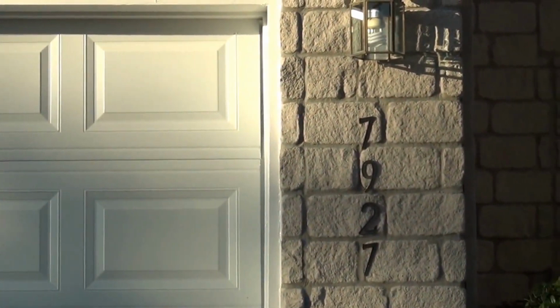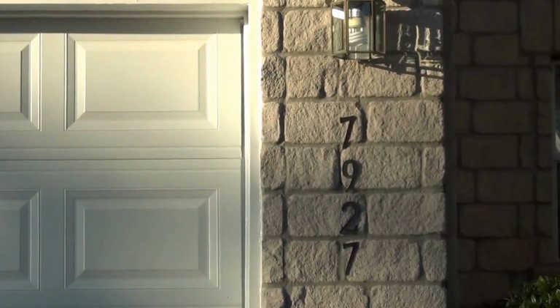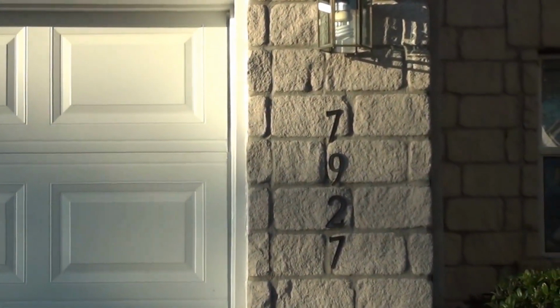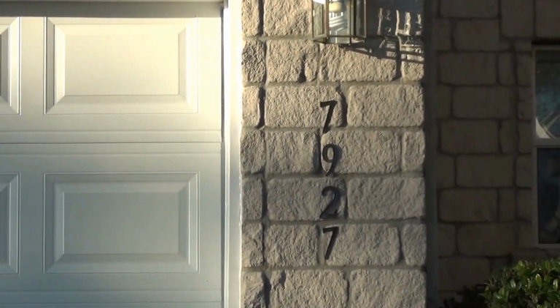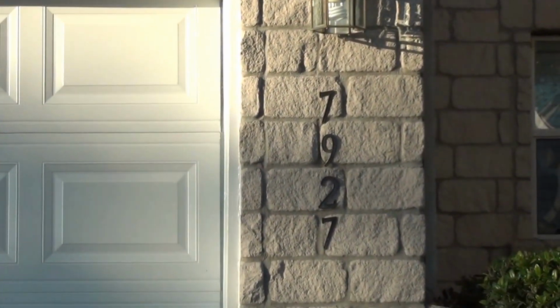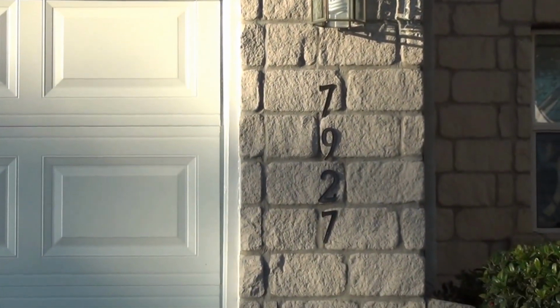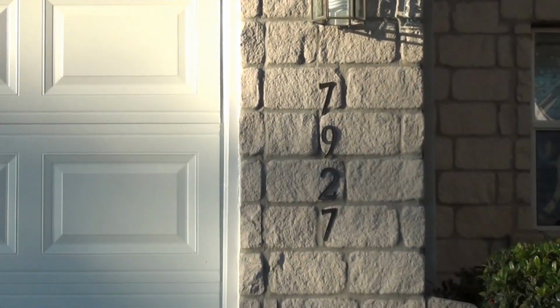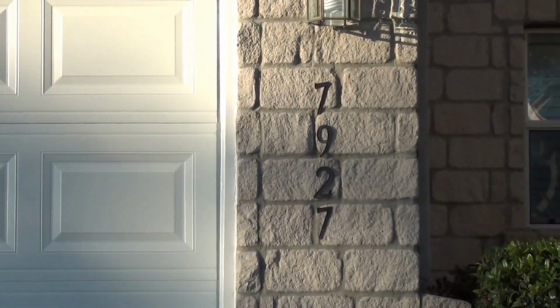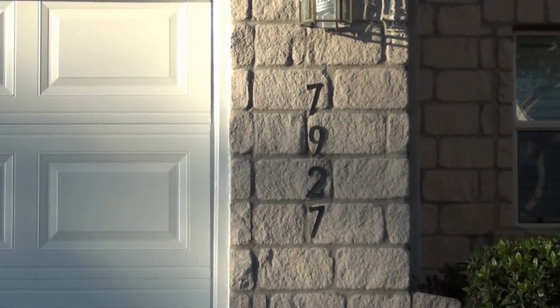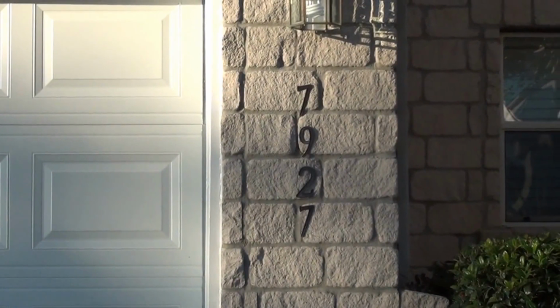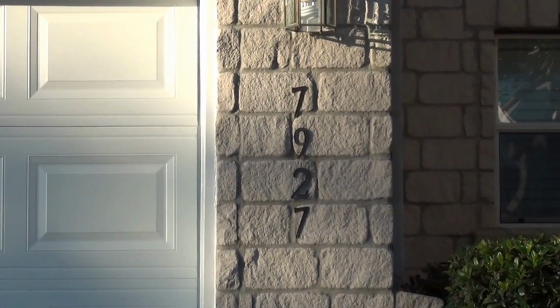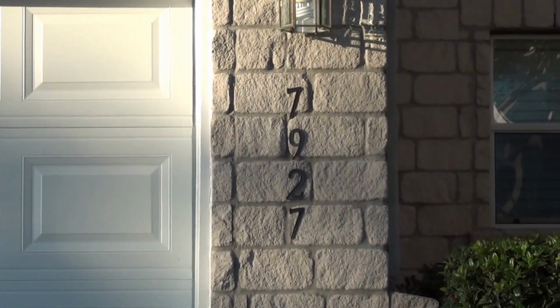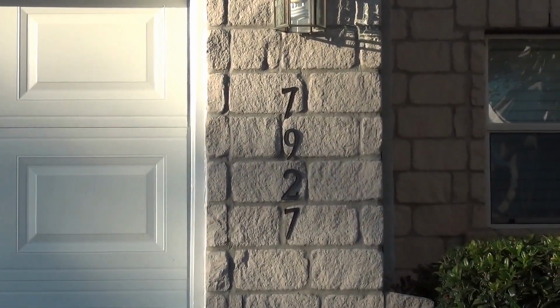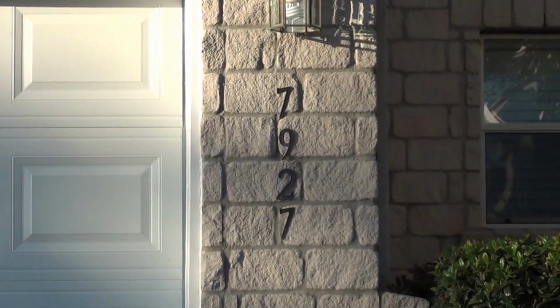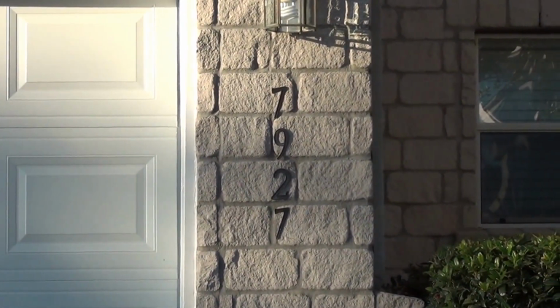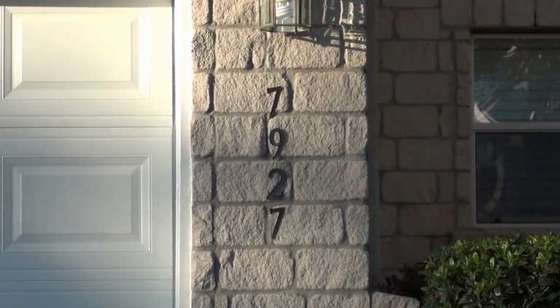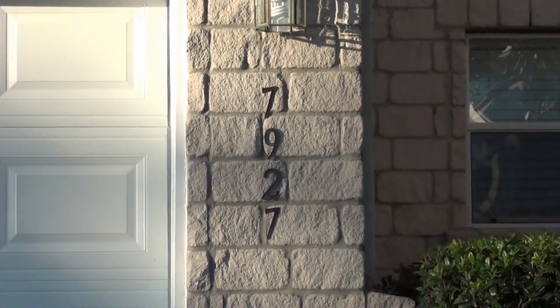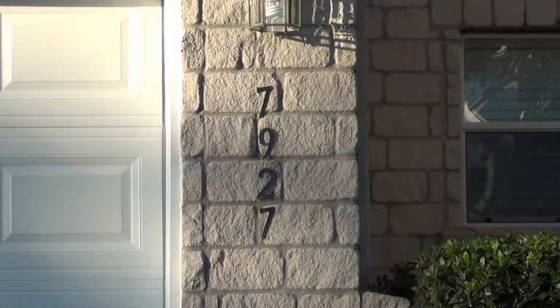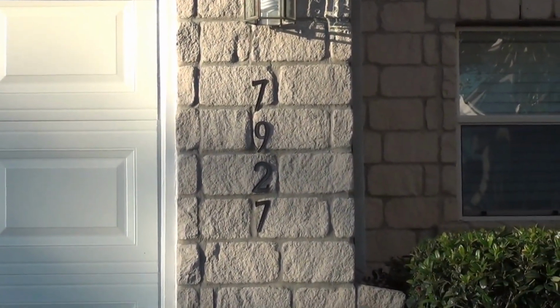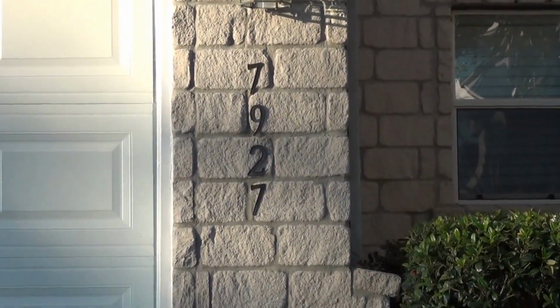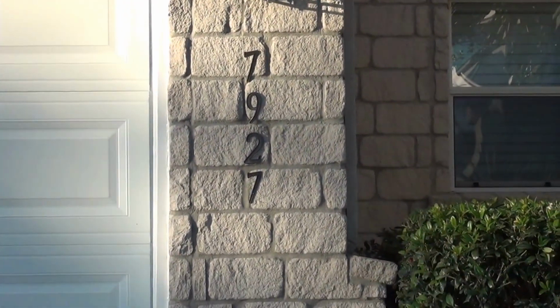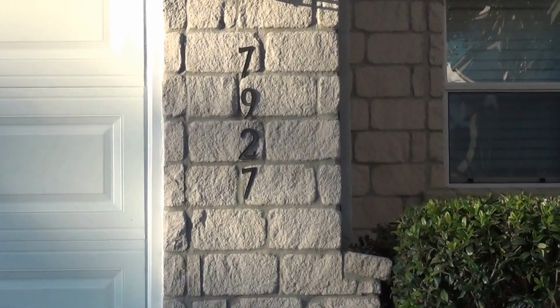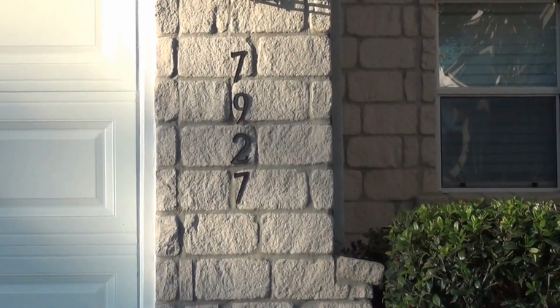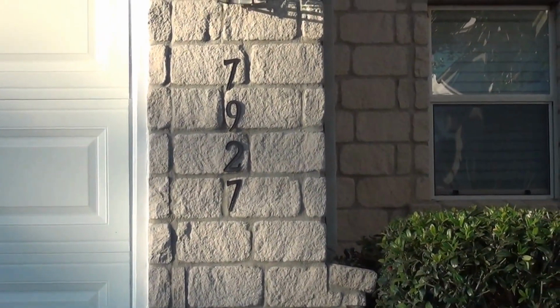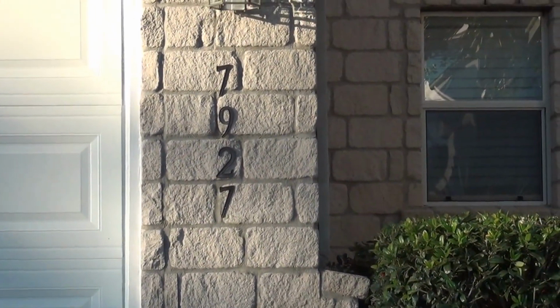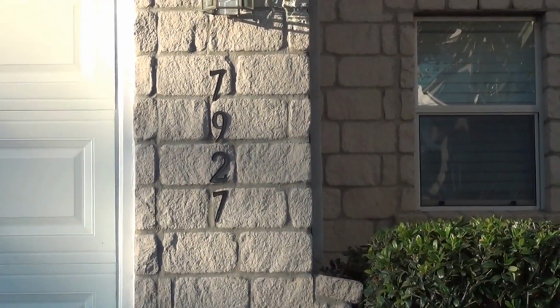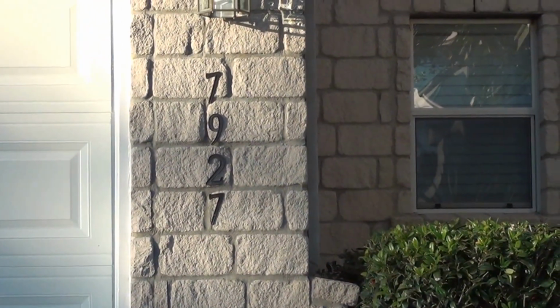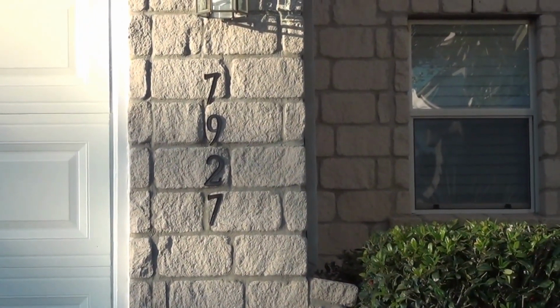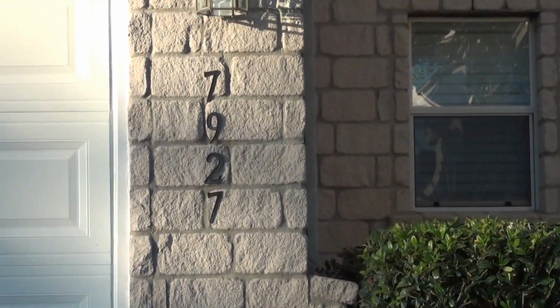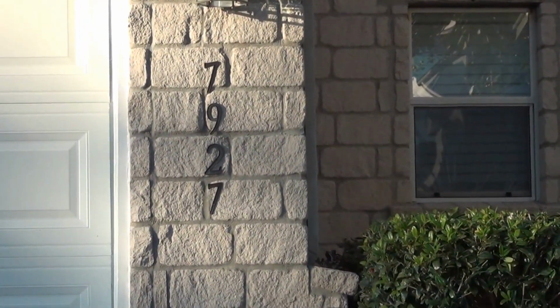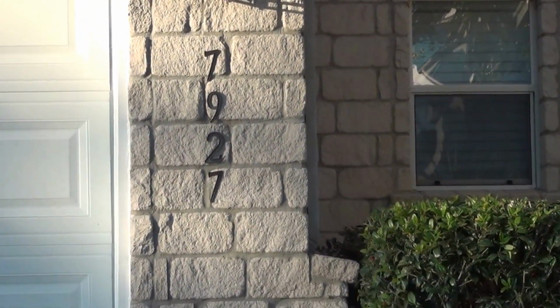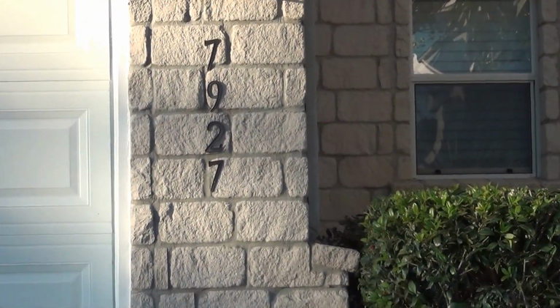I'm here at a new listing at 7927 Meadow Star, San Antonio, Texas 78245. This is the condition of the home as of February 11th, 2016 at 5:30 p.m.